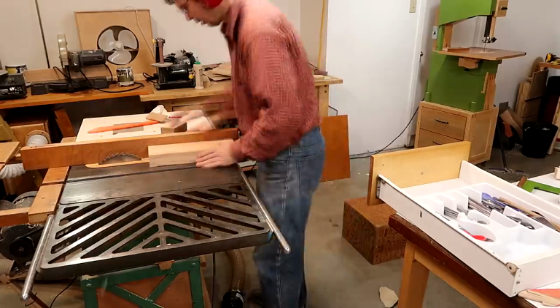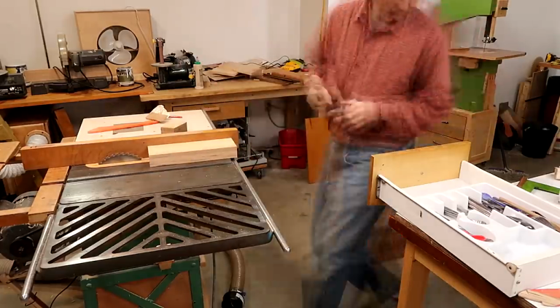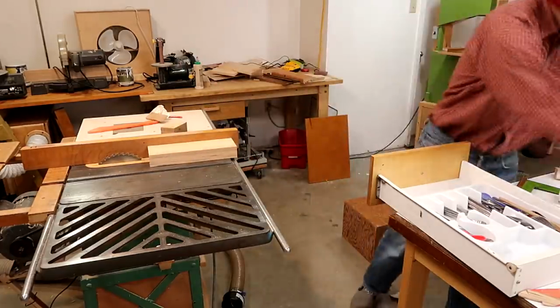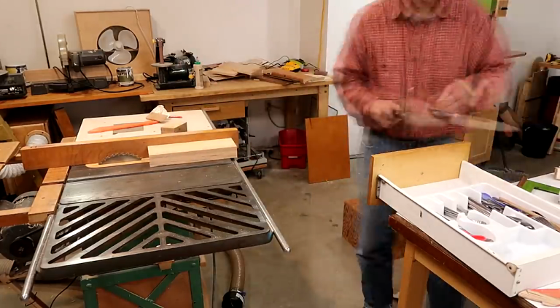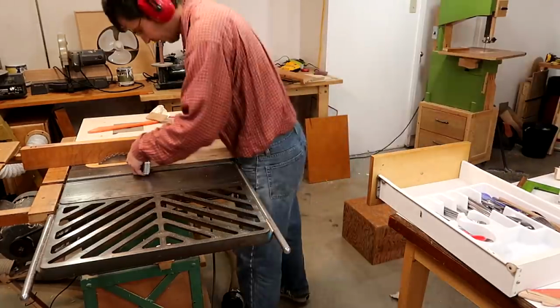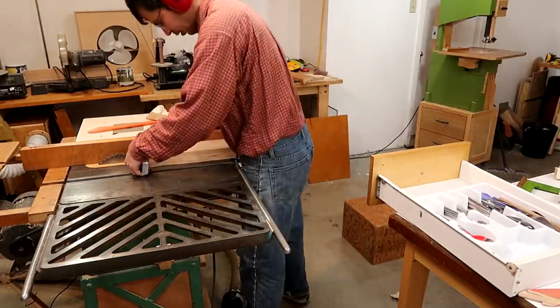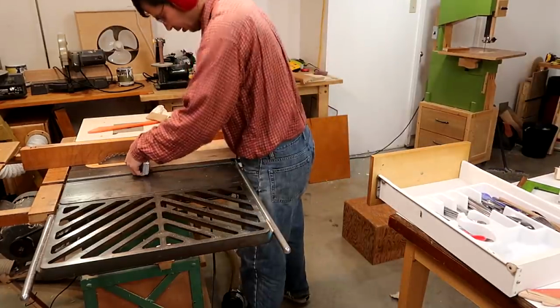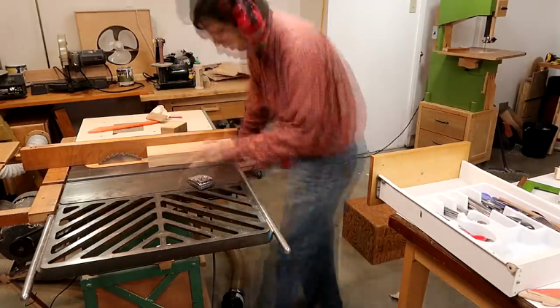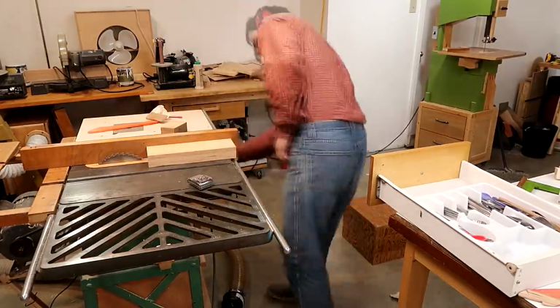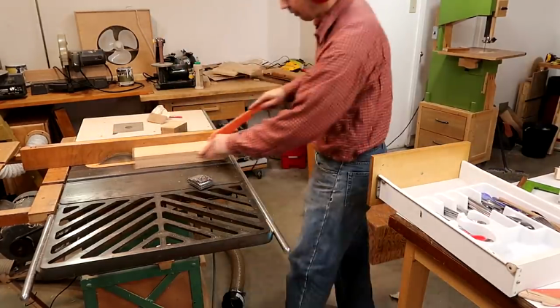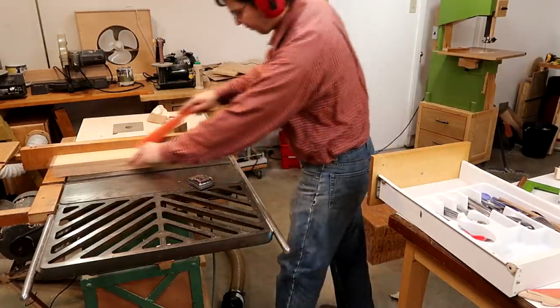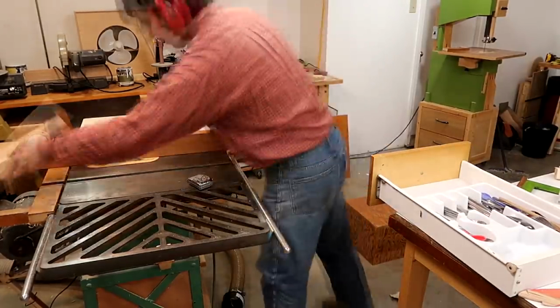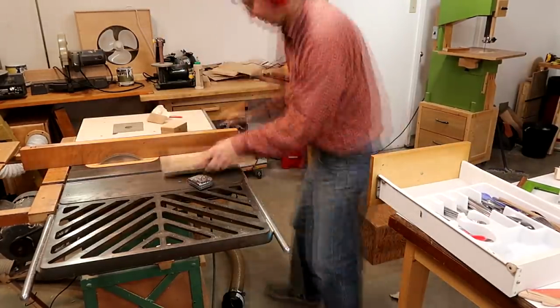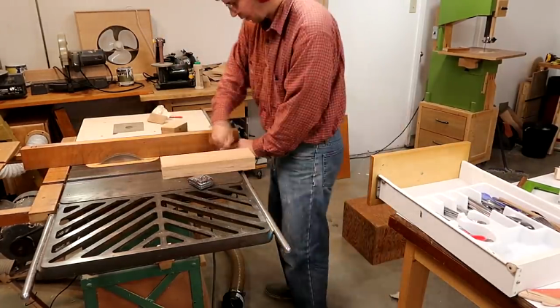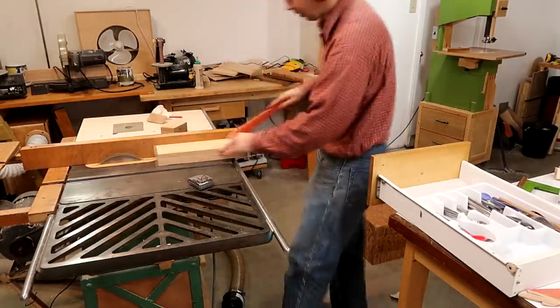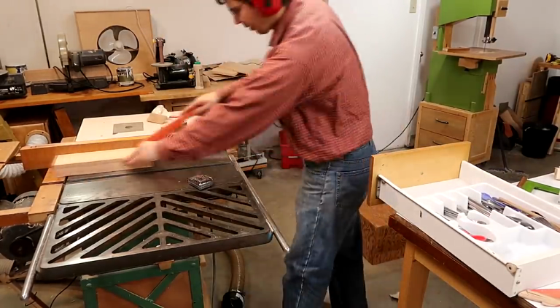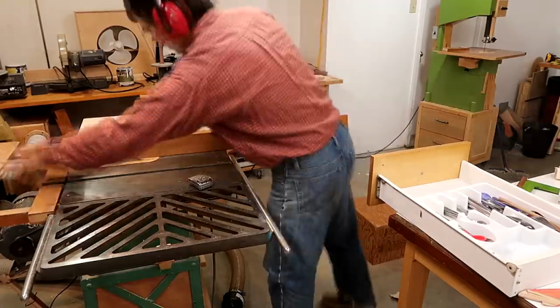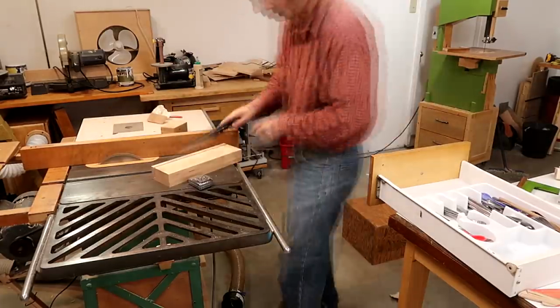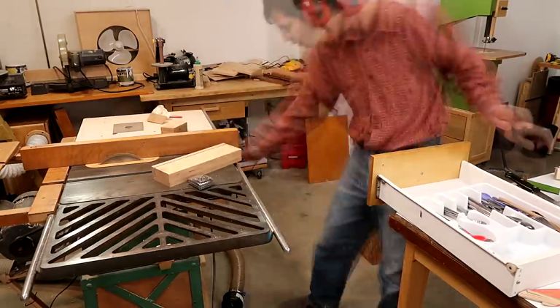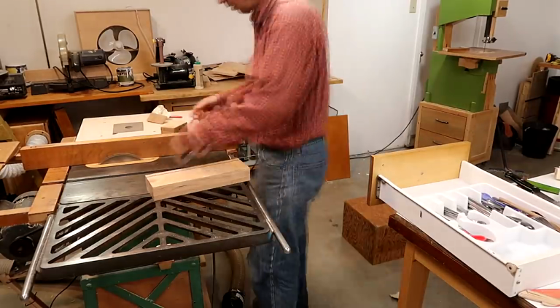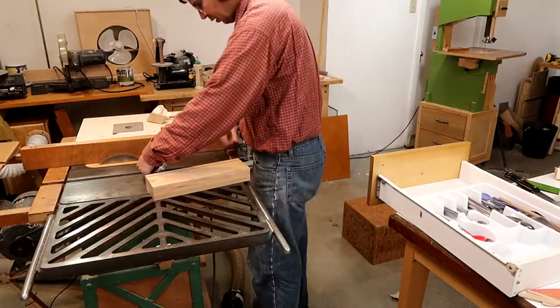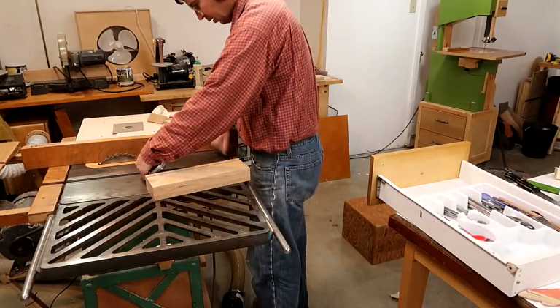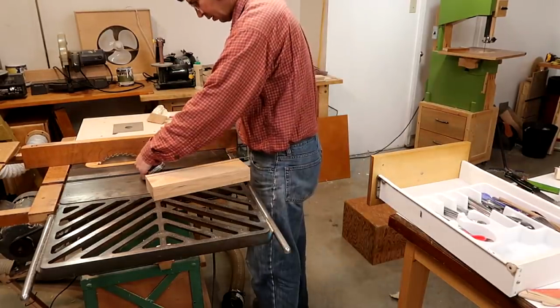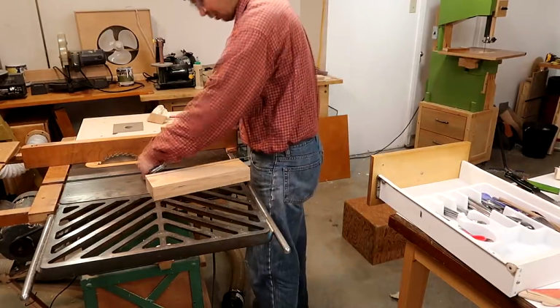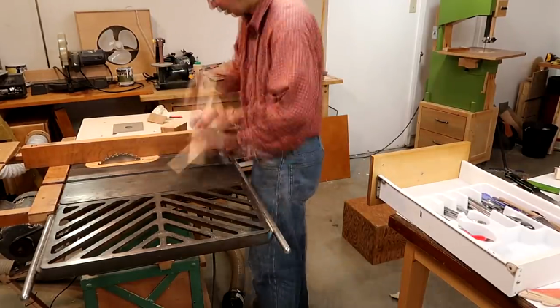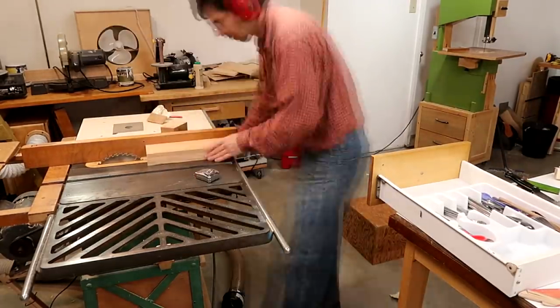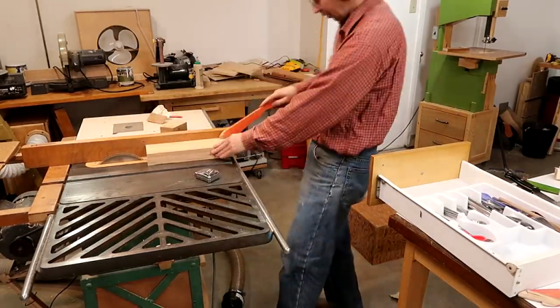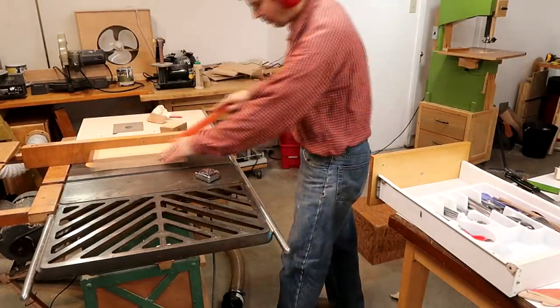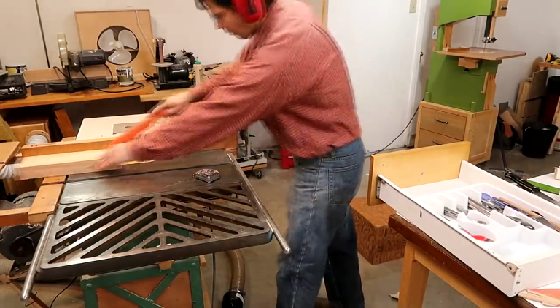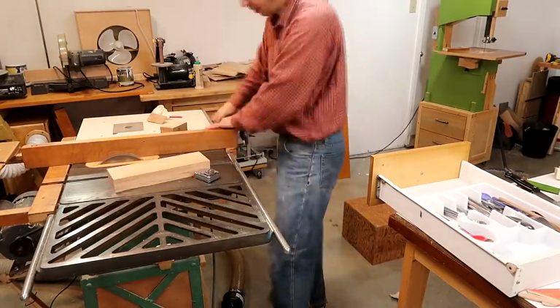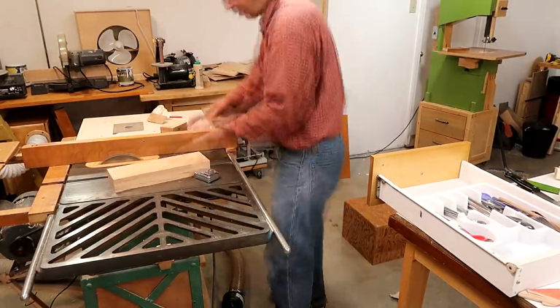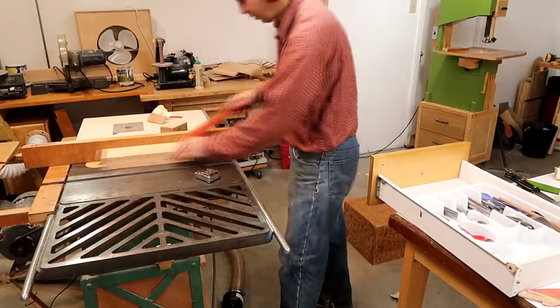Next, cutting some slots to fit the knives. The thickest knife is a little bit thicker than the table saw blade, so I'm making all the slots a little bit wider than the blade by making two cuts.